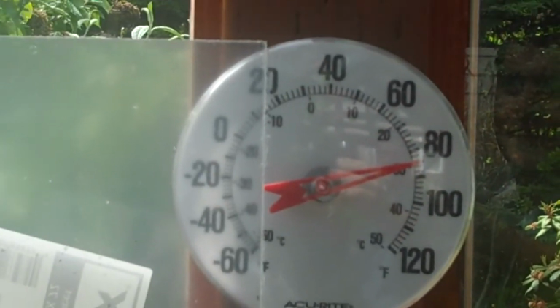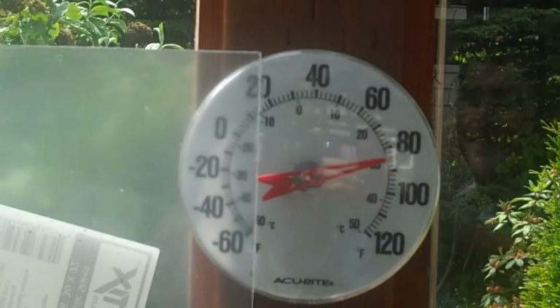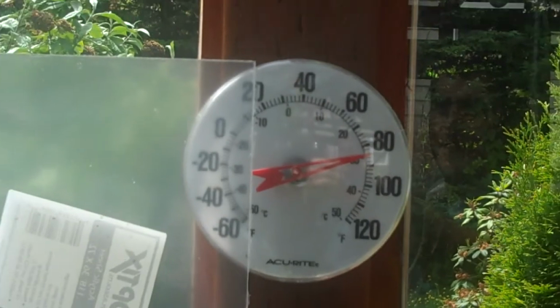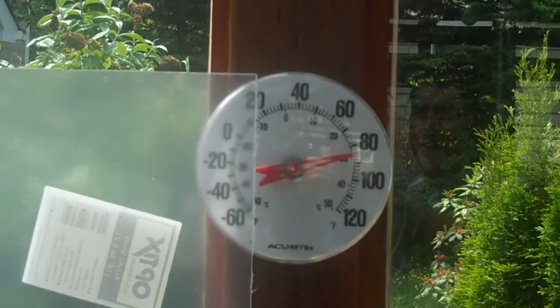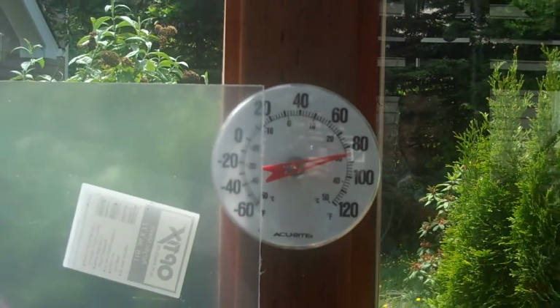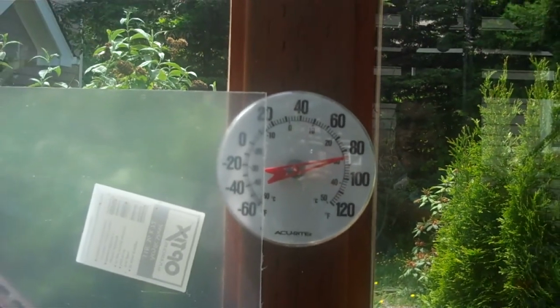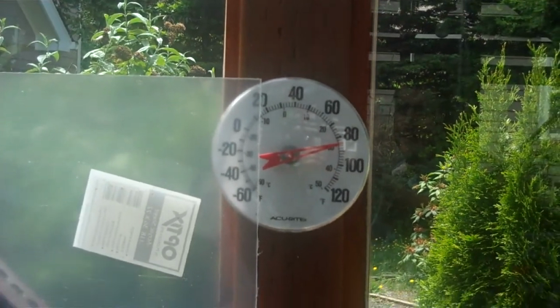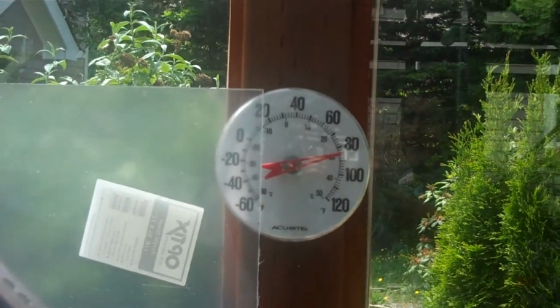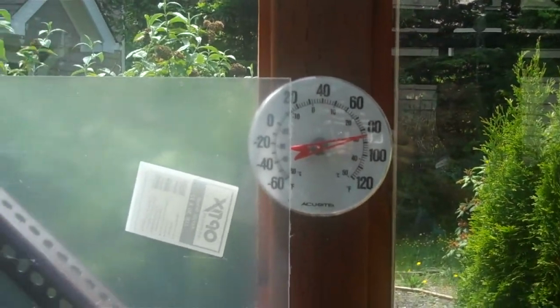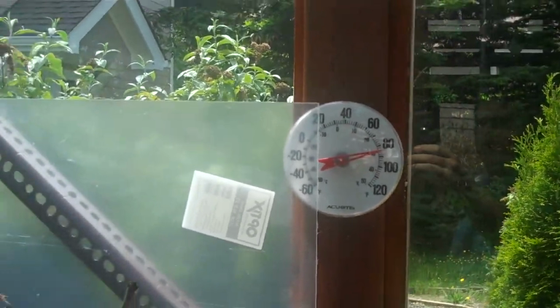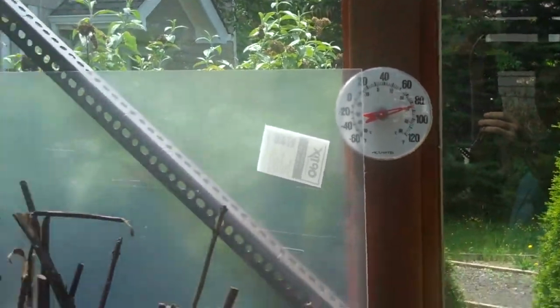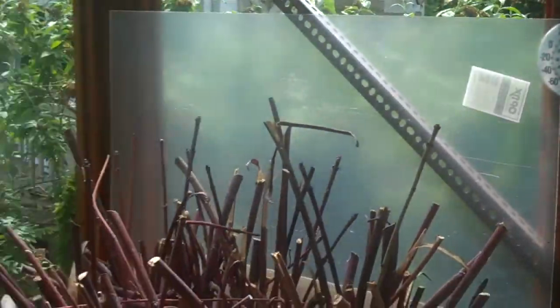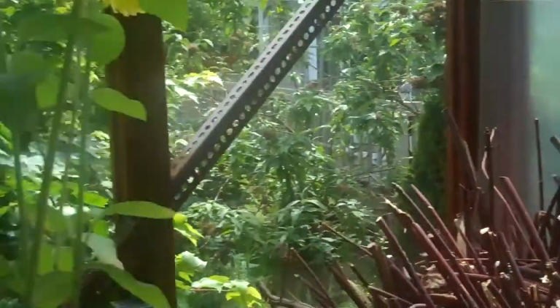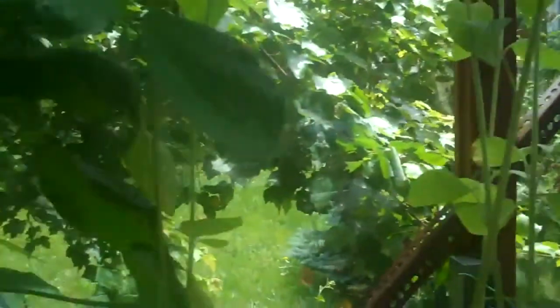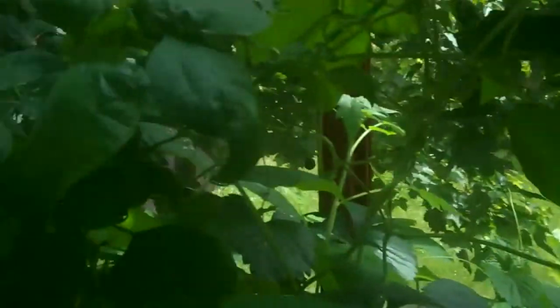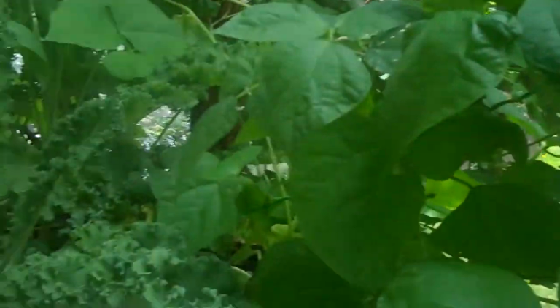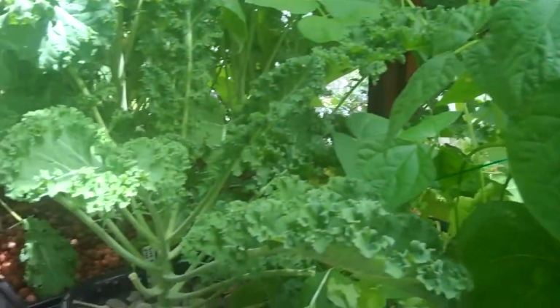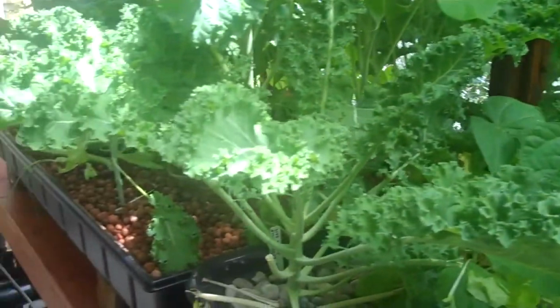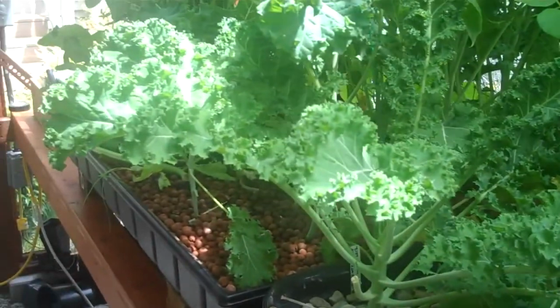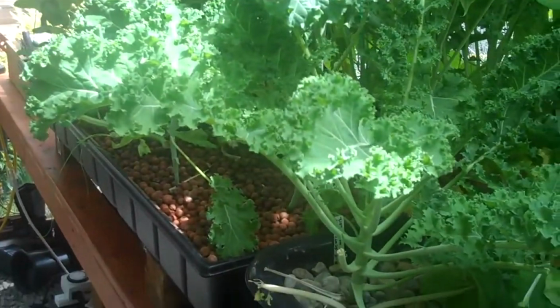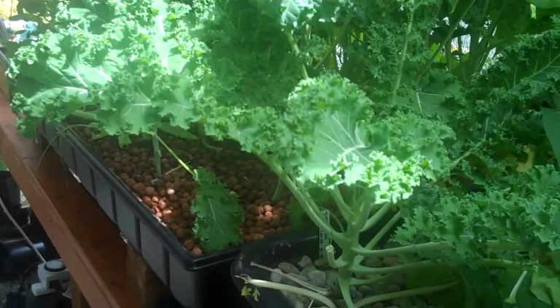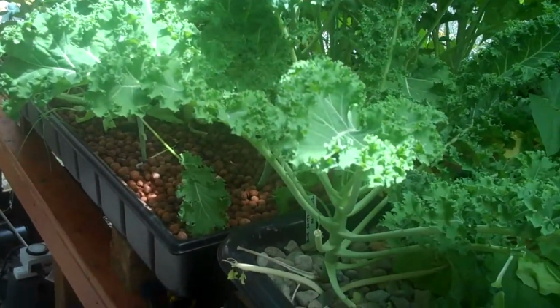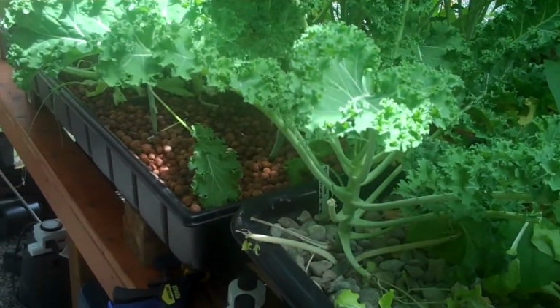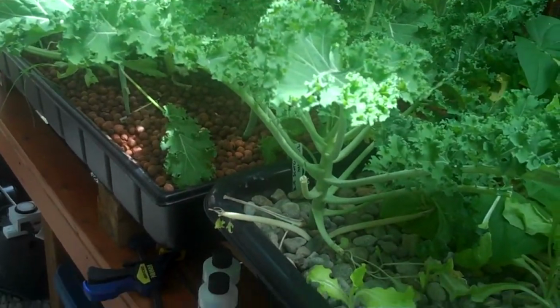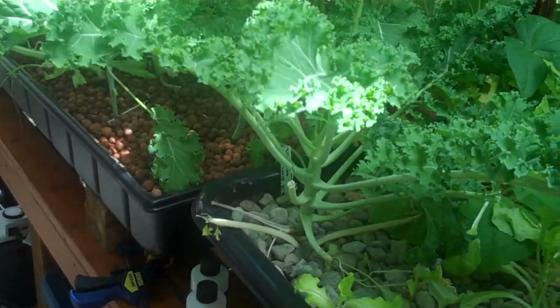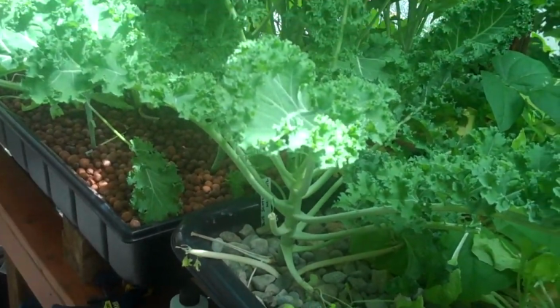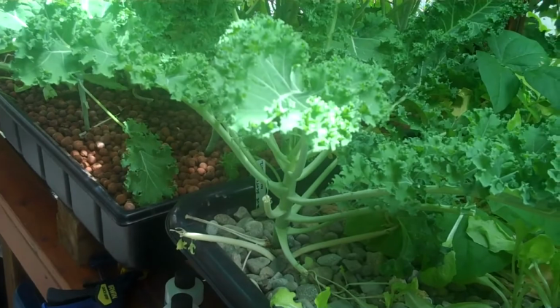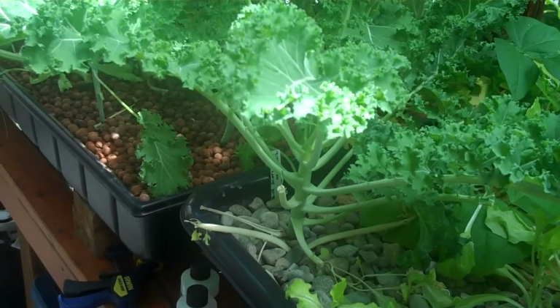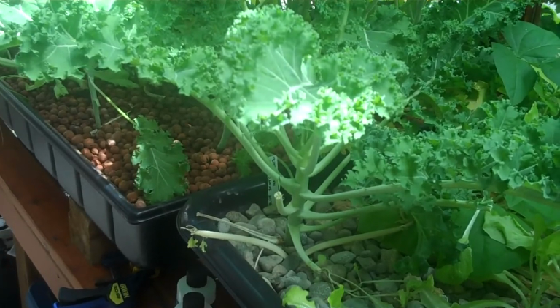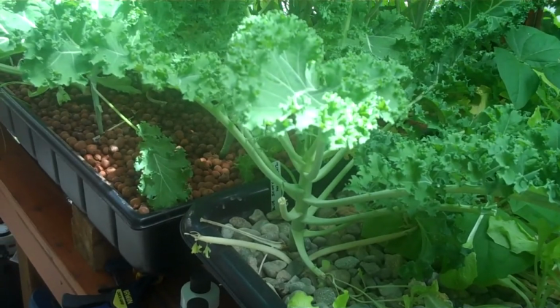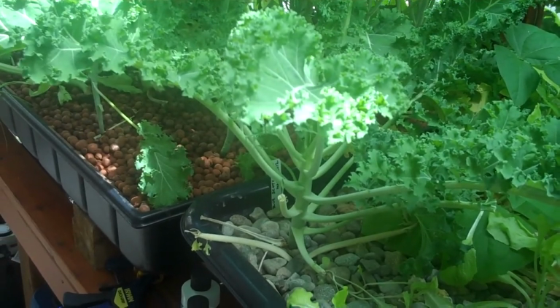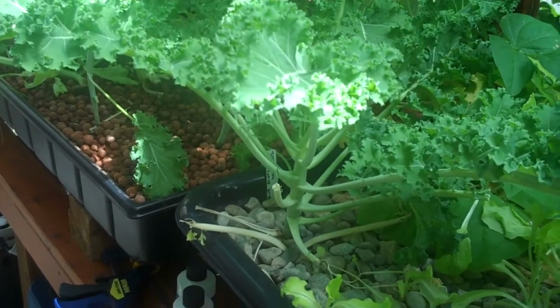It's getting a tad warmer here with this greenhouse fan turned off, so I'll make this quick. This is my final update for my first time ever greenhouse hydroponics, and I must say it's completely exceeded my expectations.